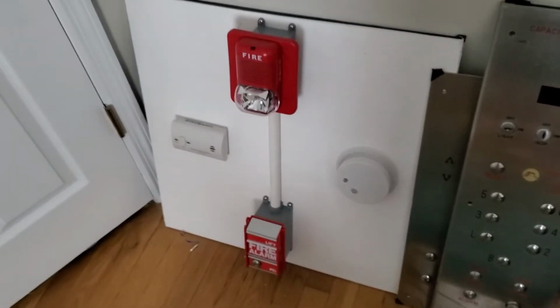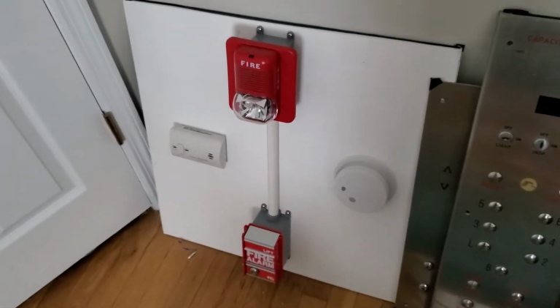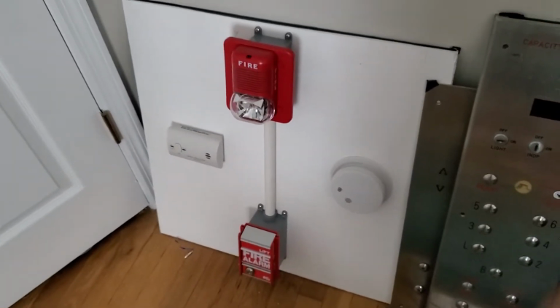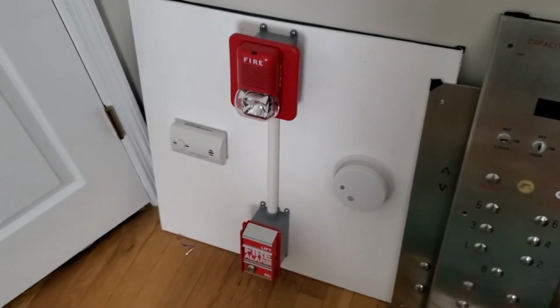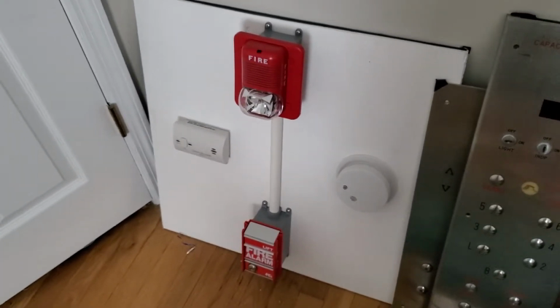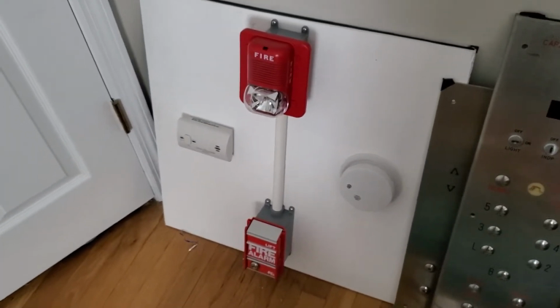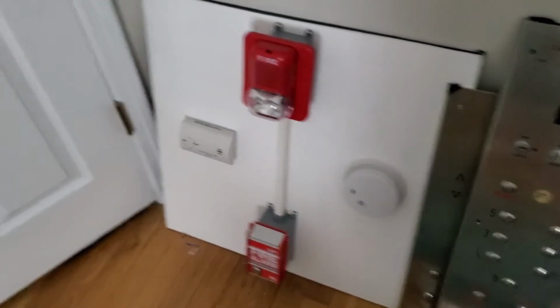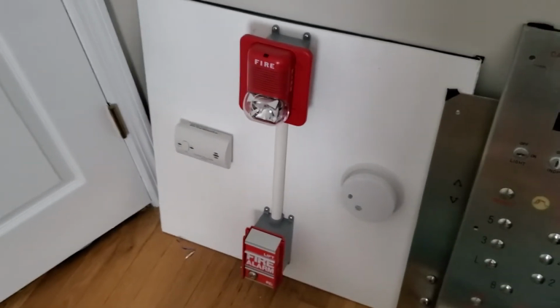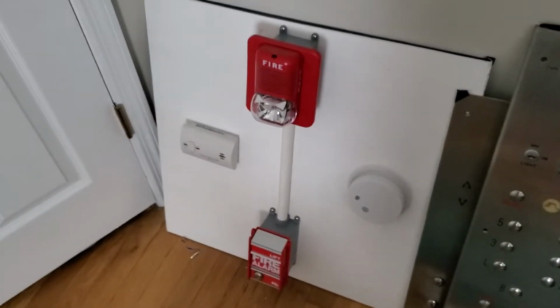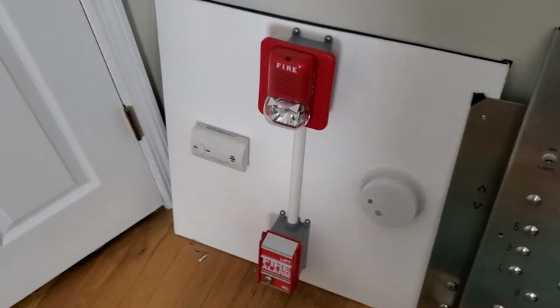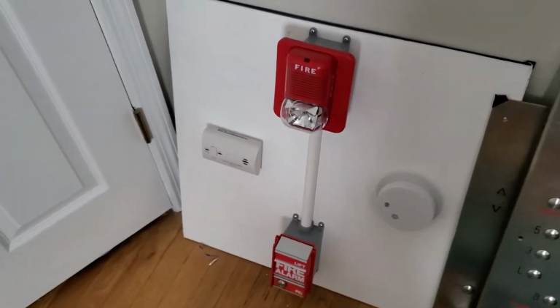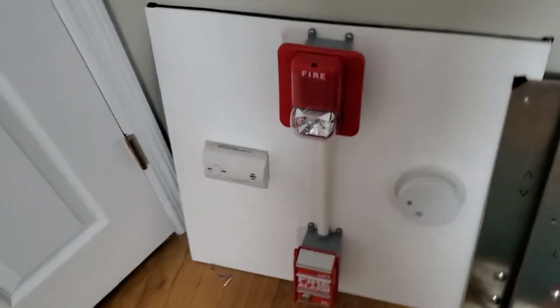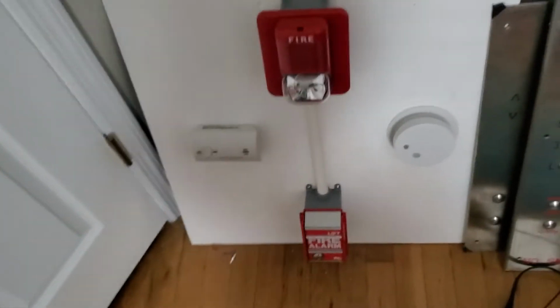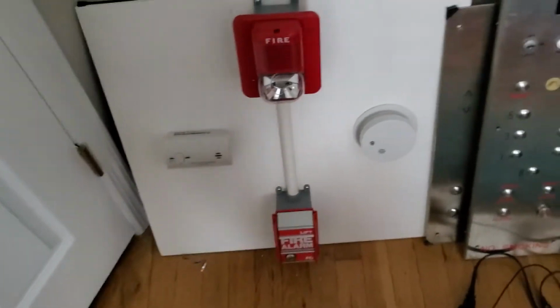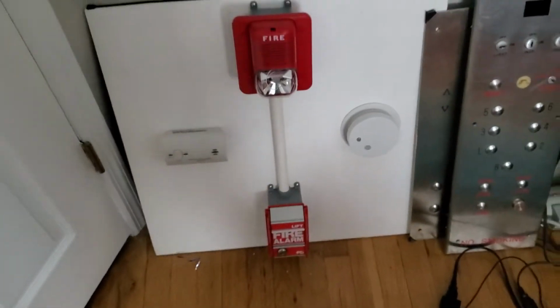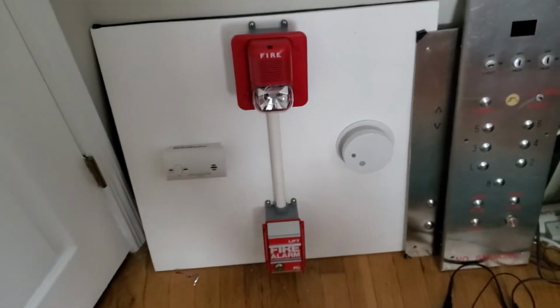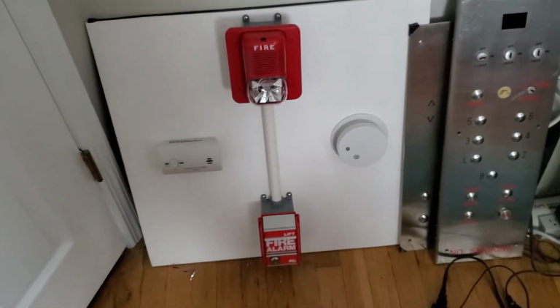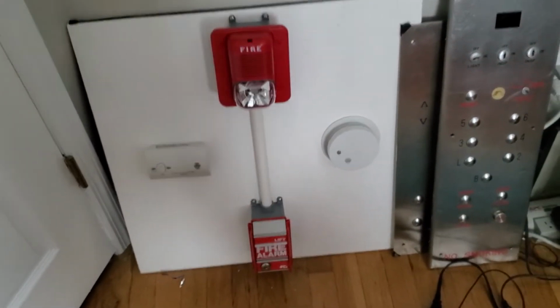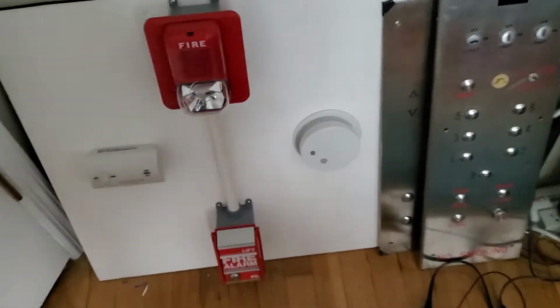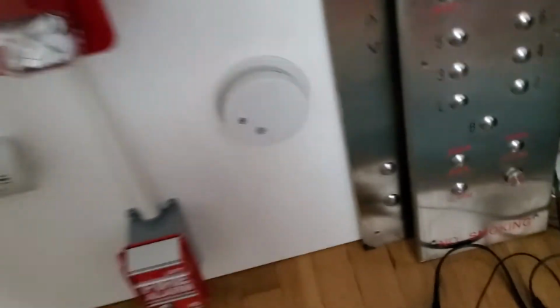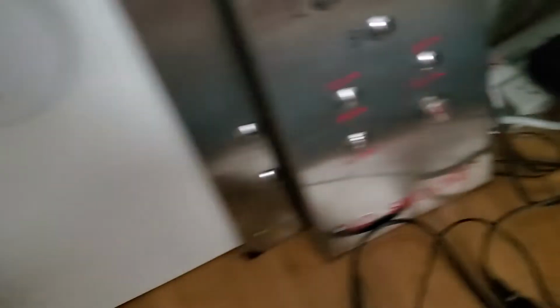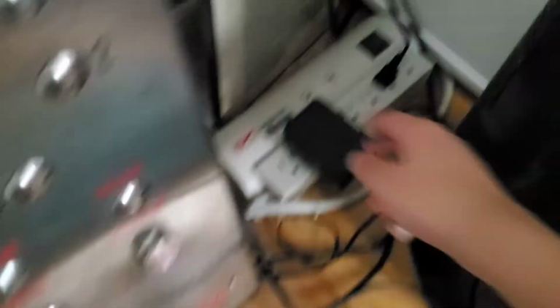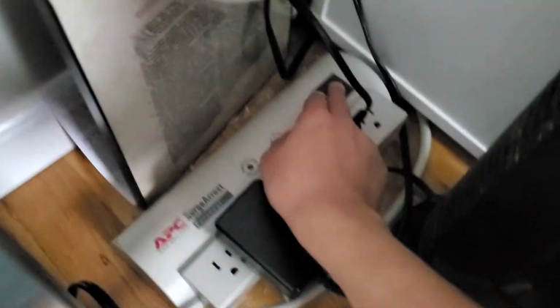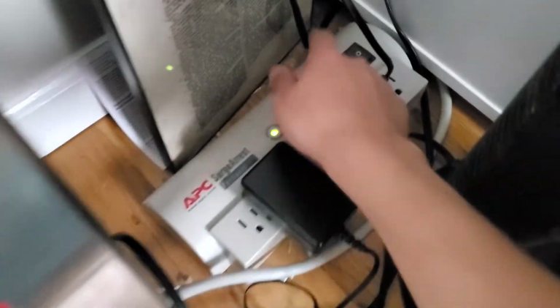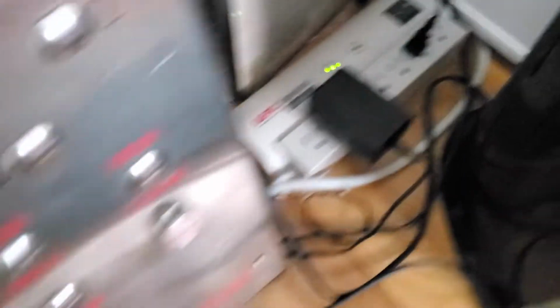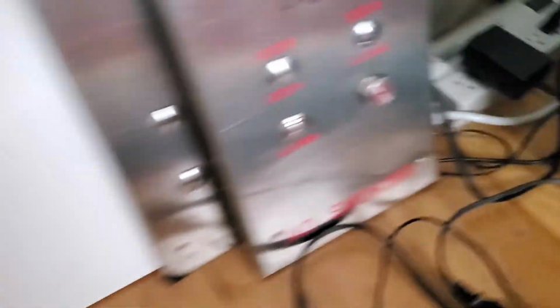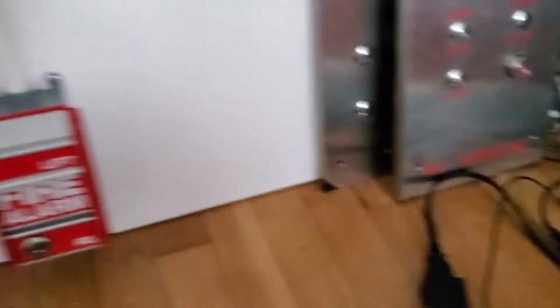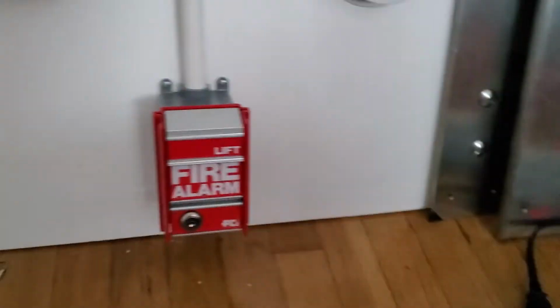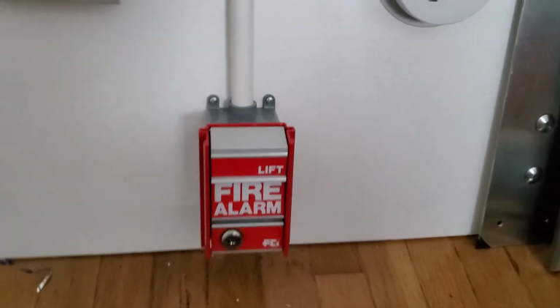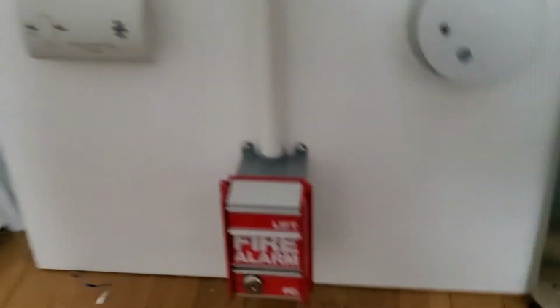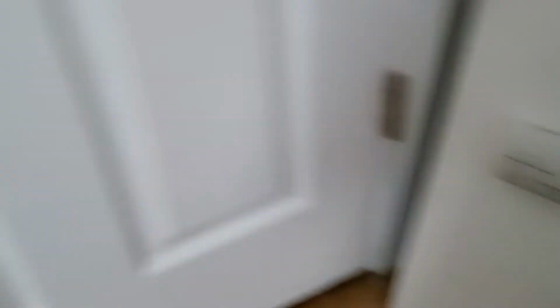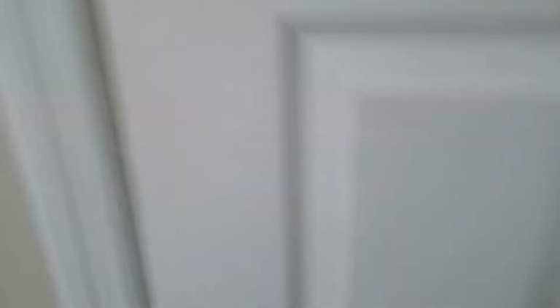Hey everybody, welcome to another system test video of the FireLong demo board. Today we have some new devices. Let's turn this on and let me get my keys.